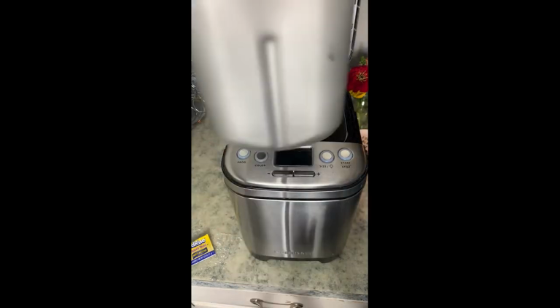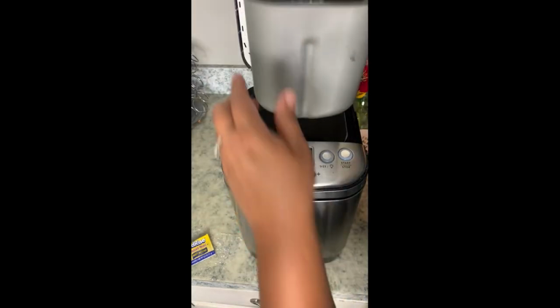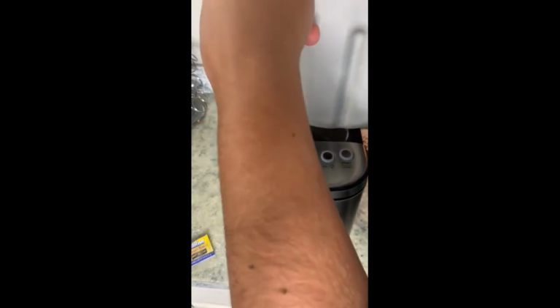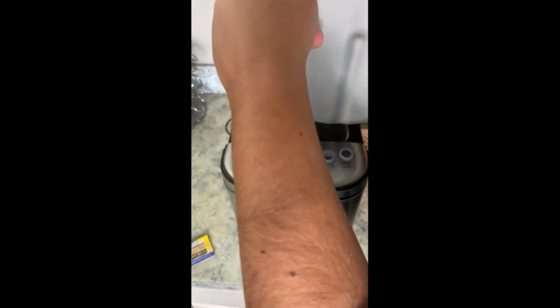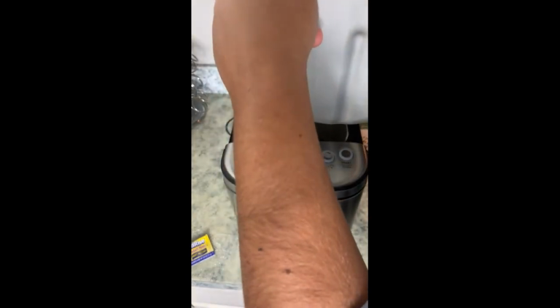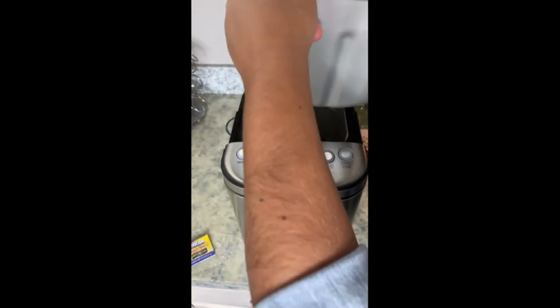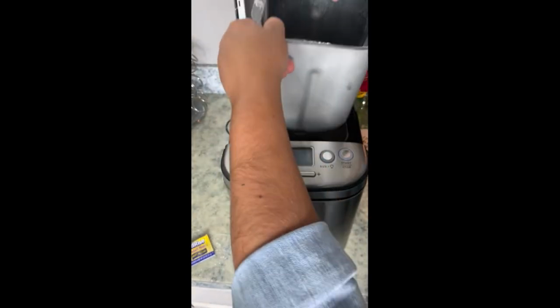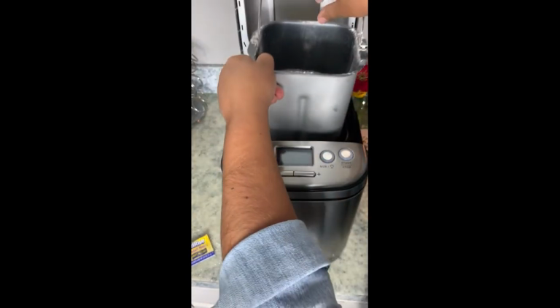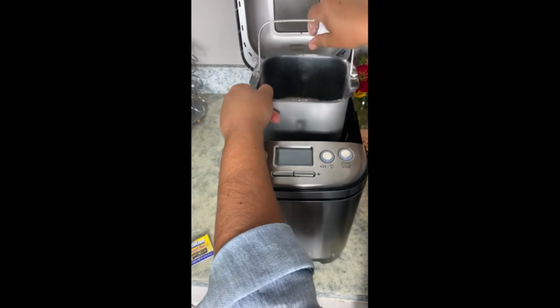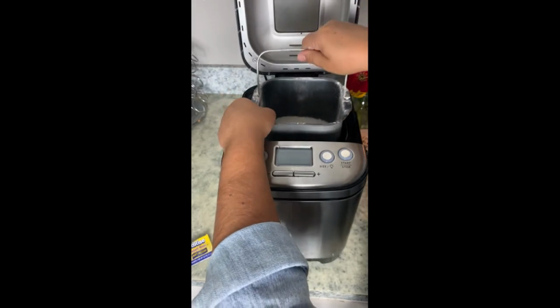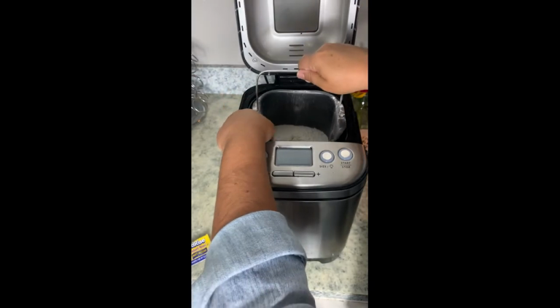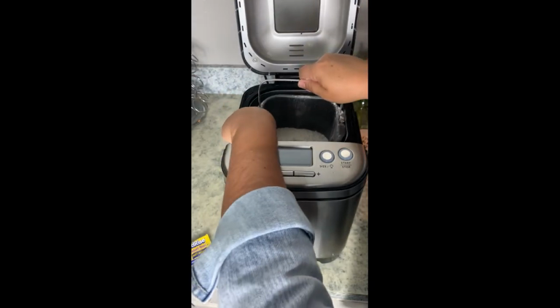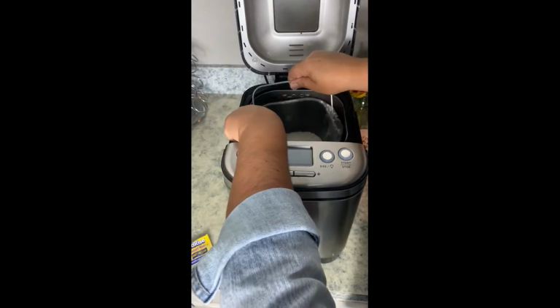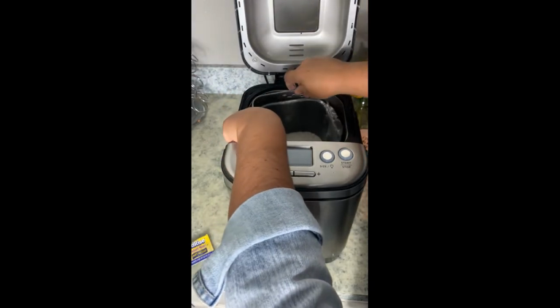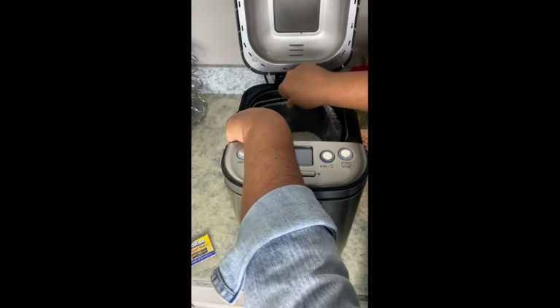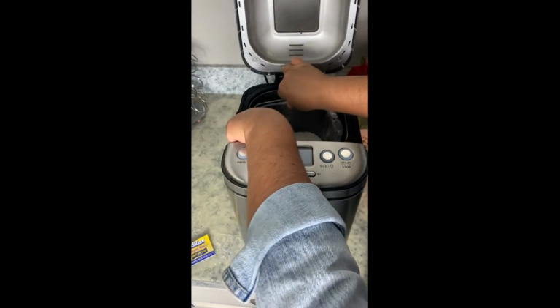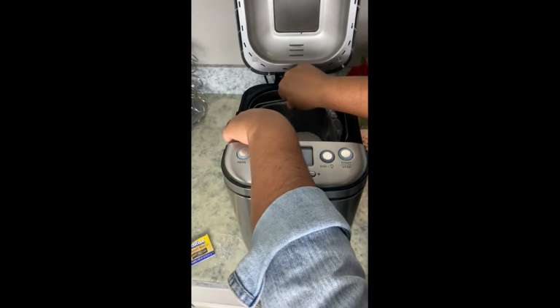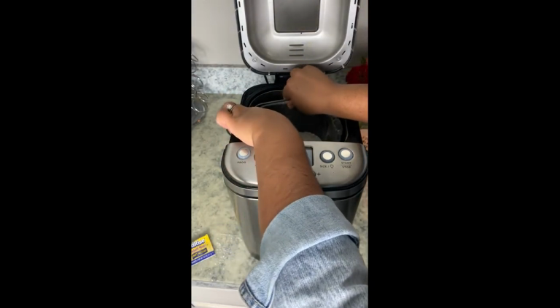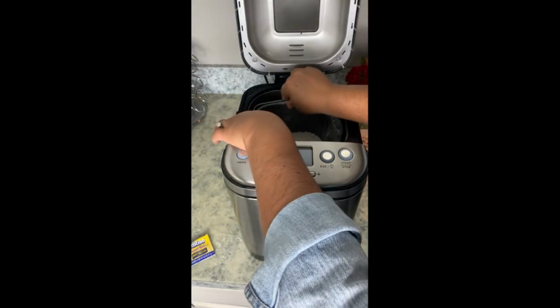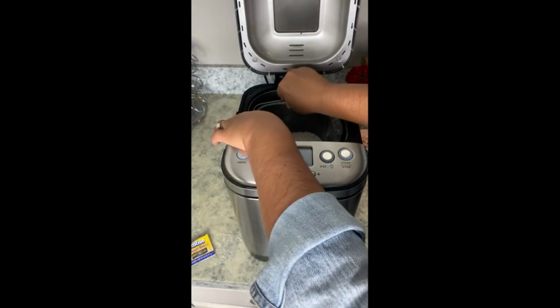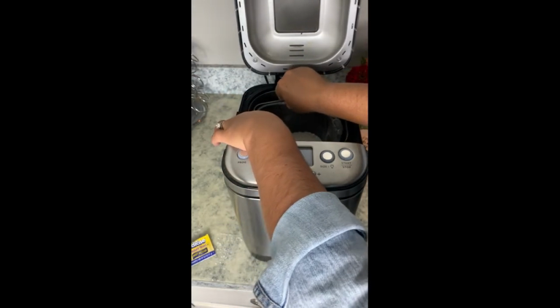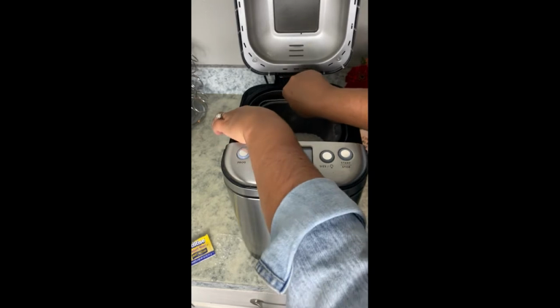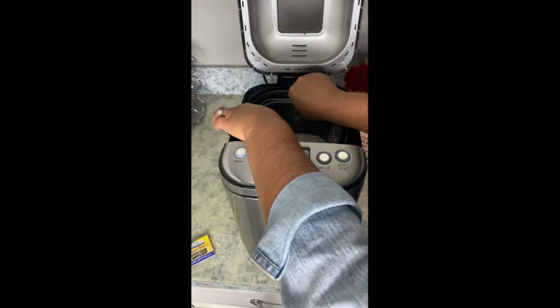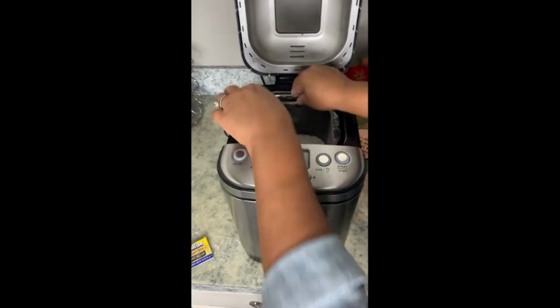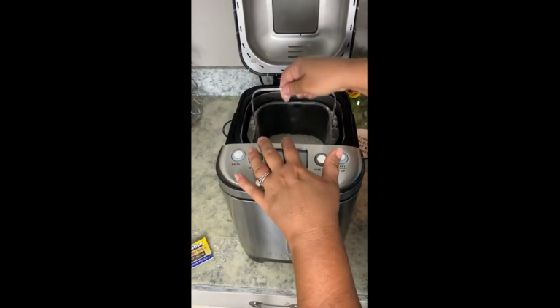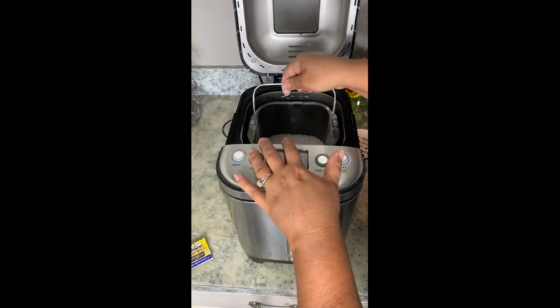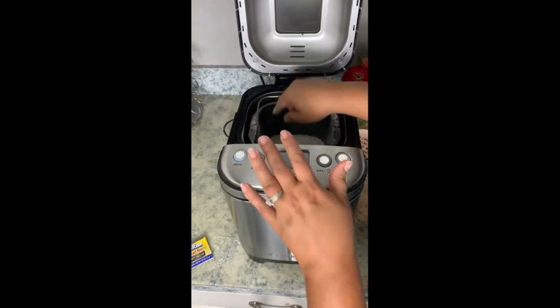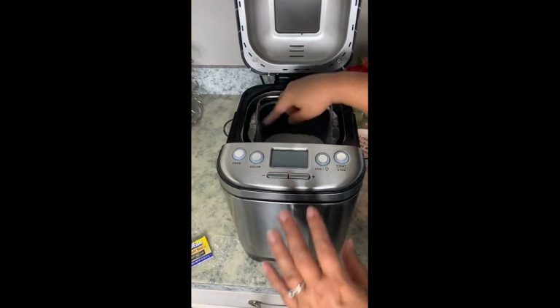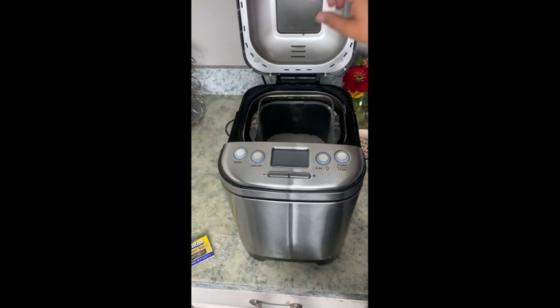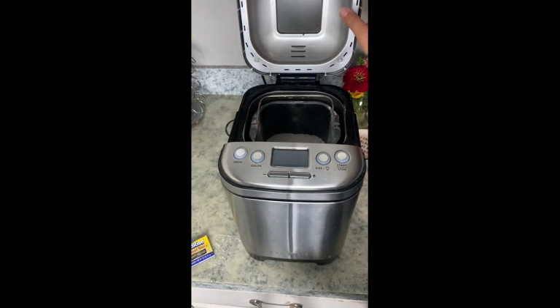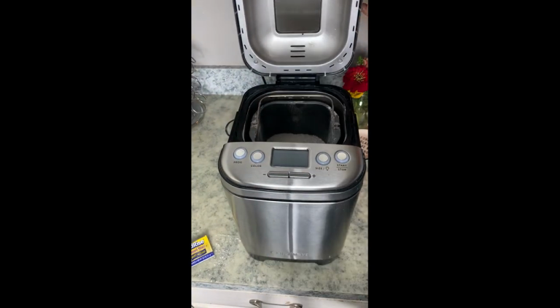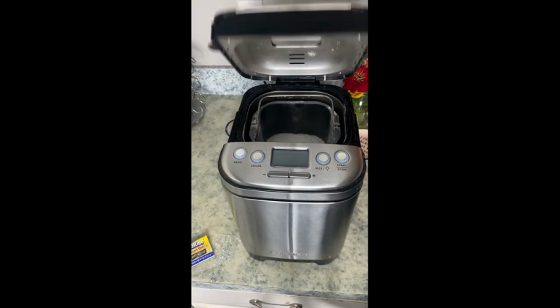The pan just kind of pops out and you're gonna set it inside the machine. You're gonna put it in kind of catty-corner and then rotate it so it locks in place, then you're gonna close up your bread machine.